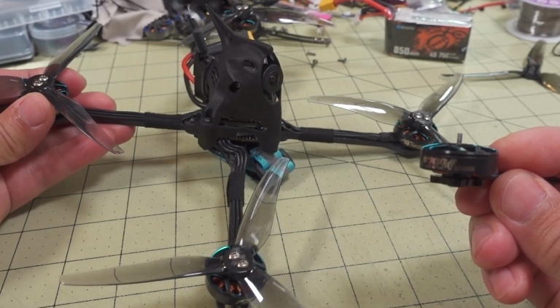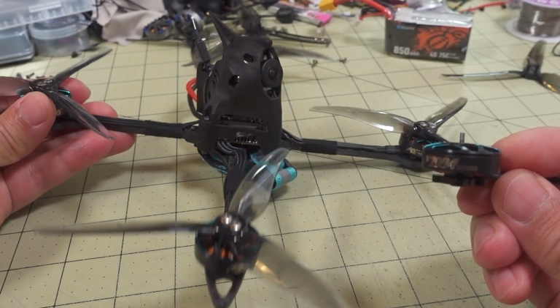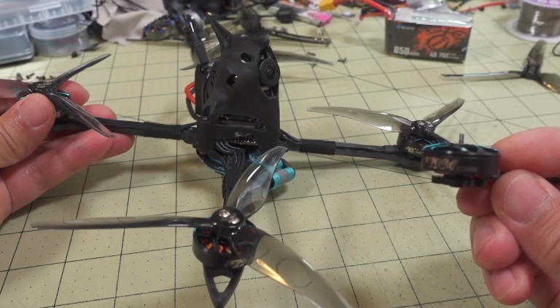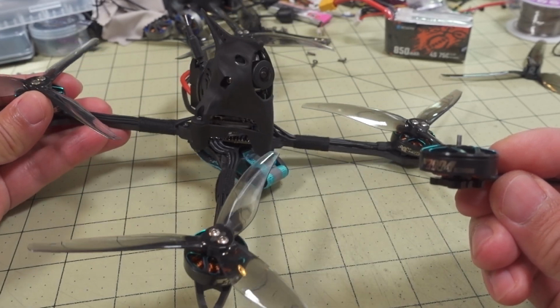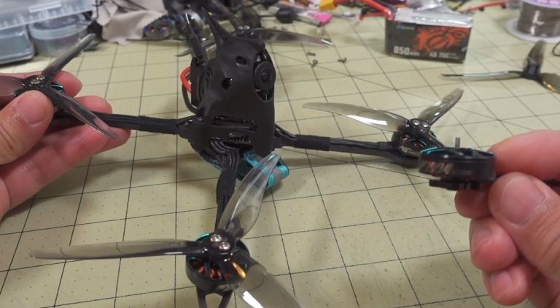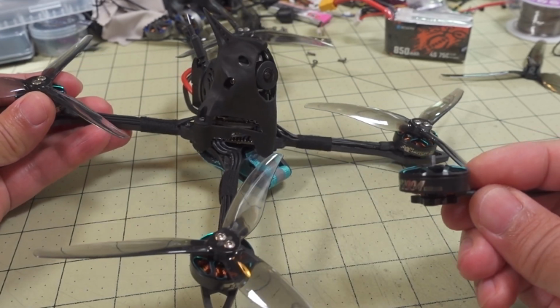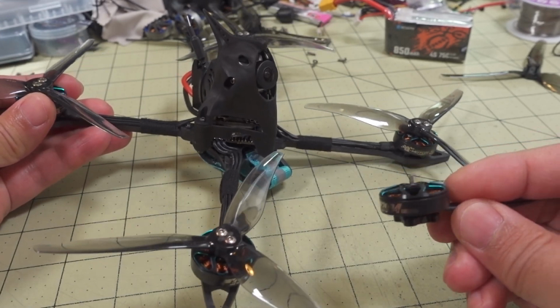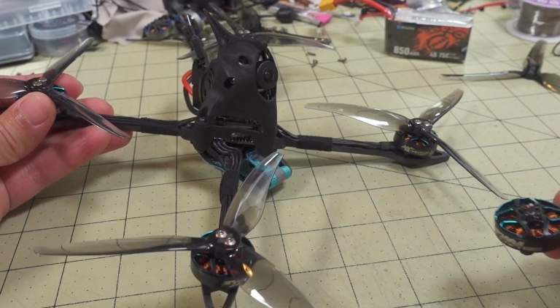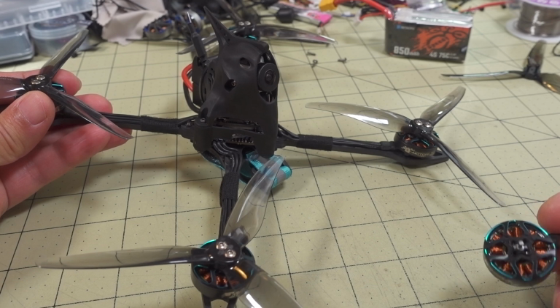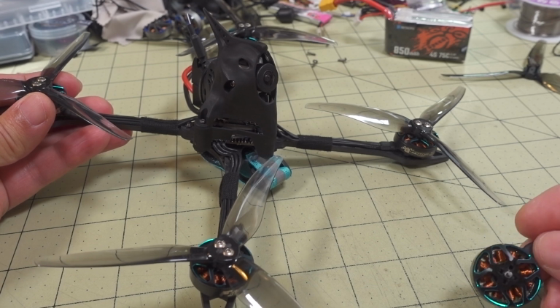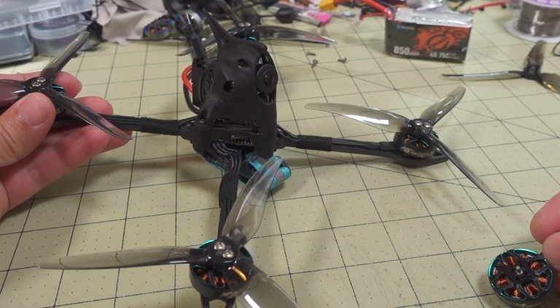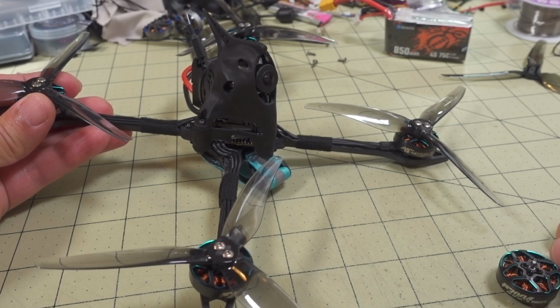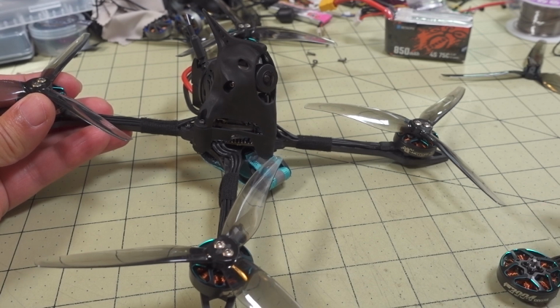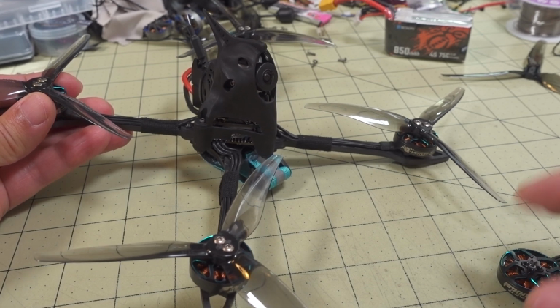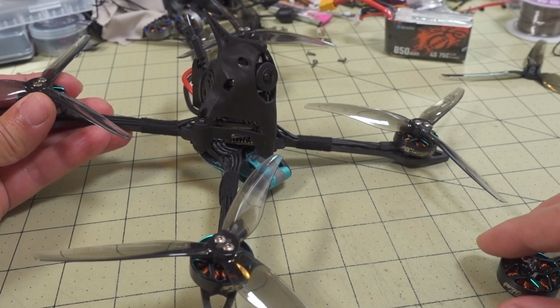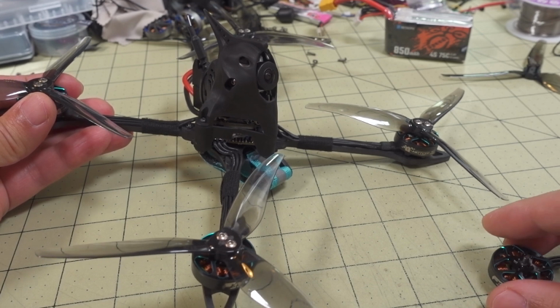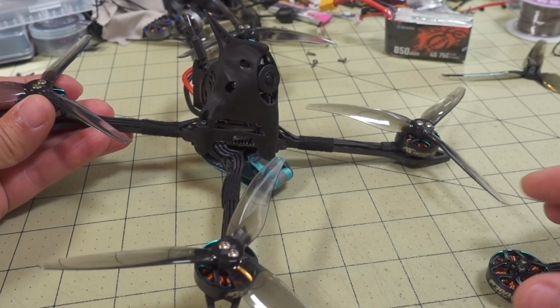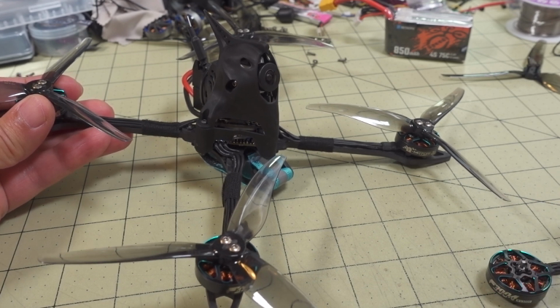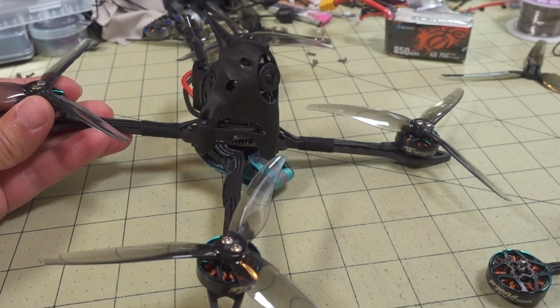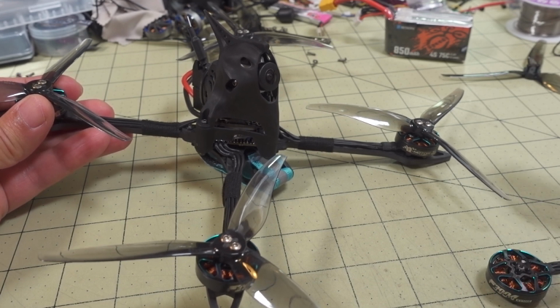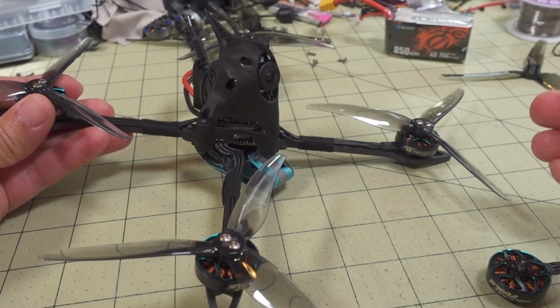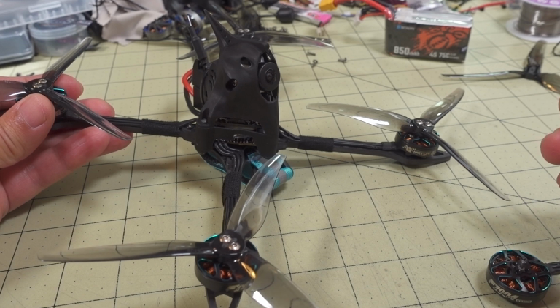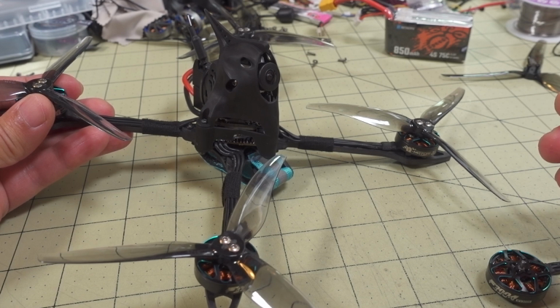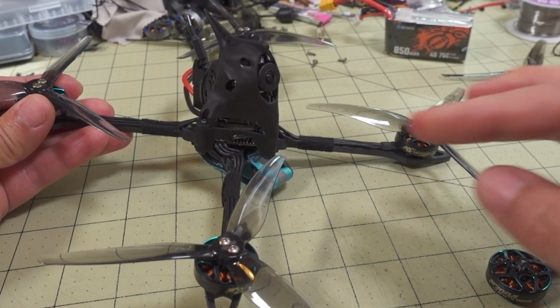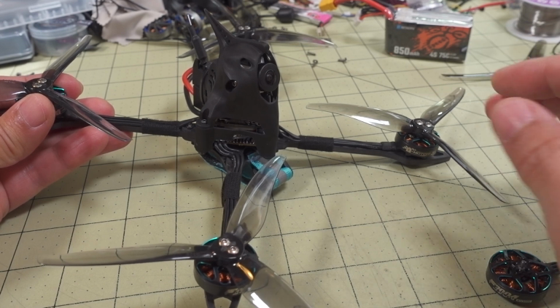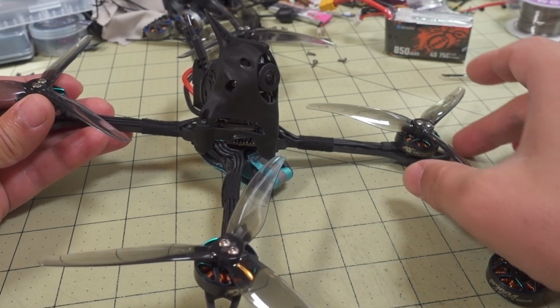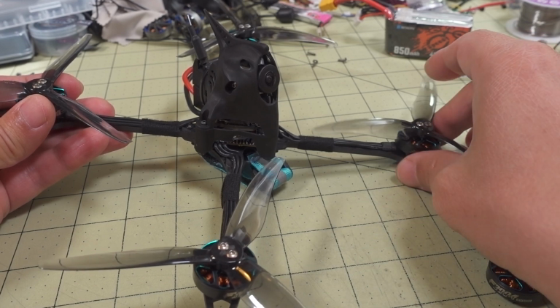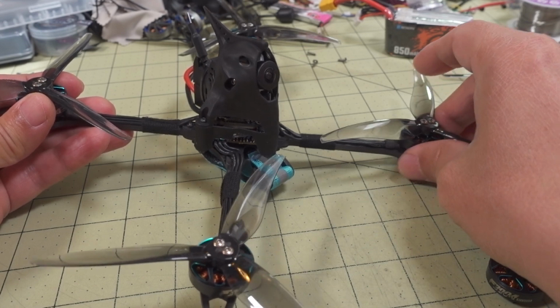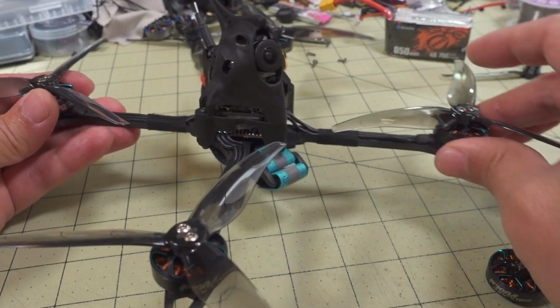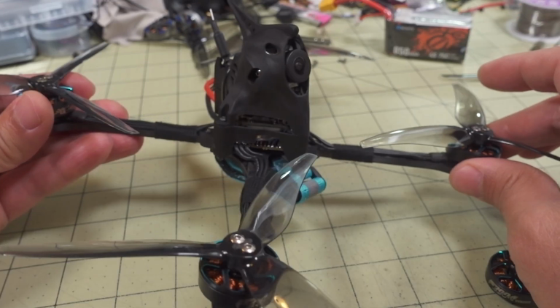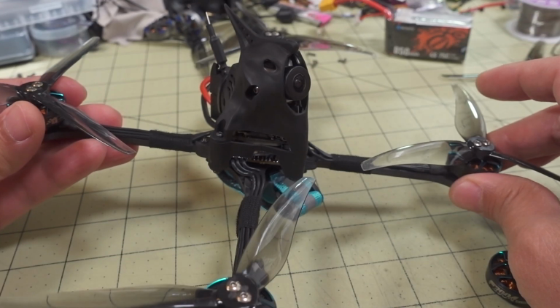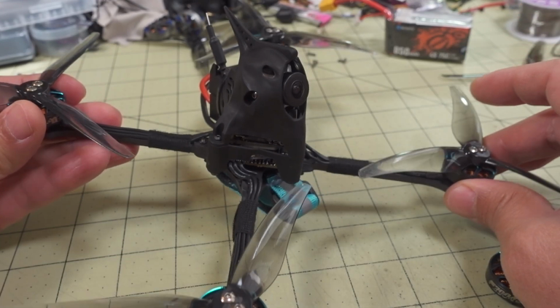This is the X-Night 5. You haven't seen this in a while. Previously it was analog — that's what it comes as, a bind-and-fly analog version. I decided to do a conversion to DJI, and it's got the disc down here.